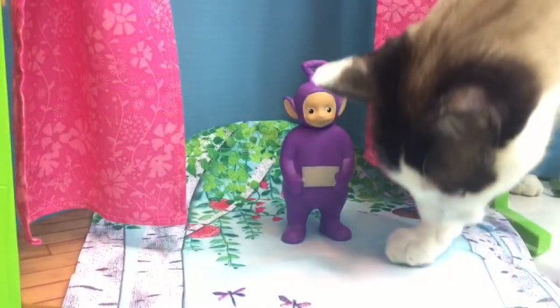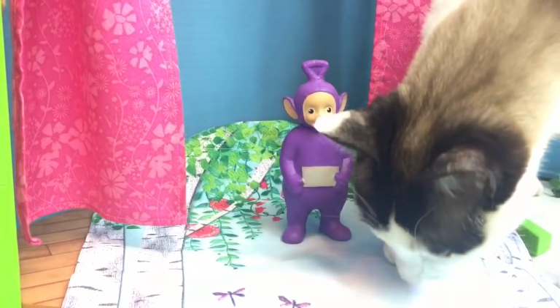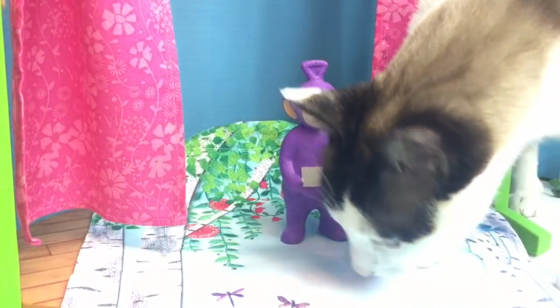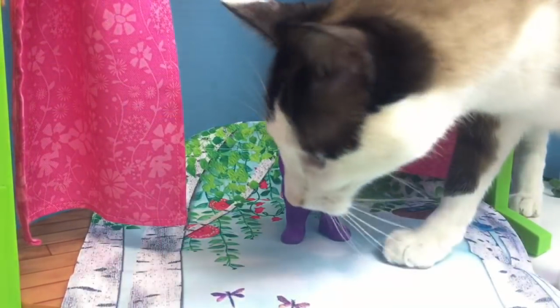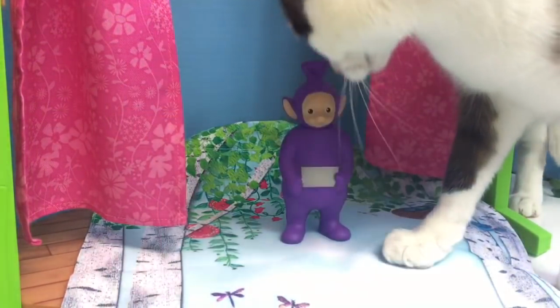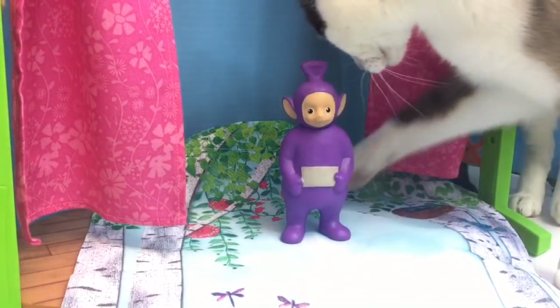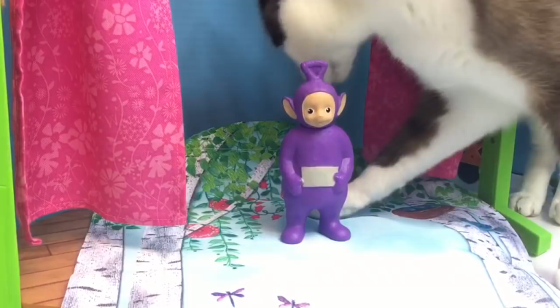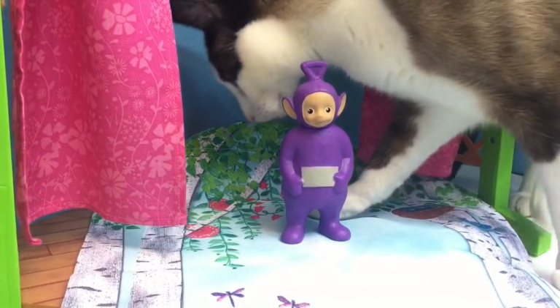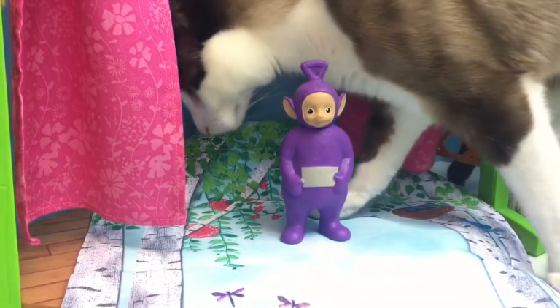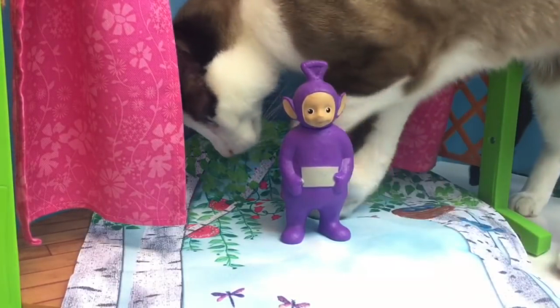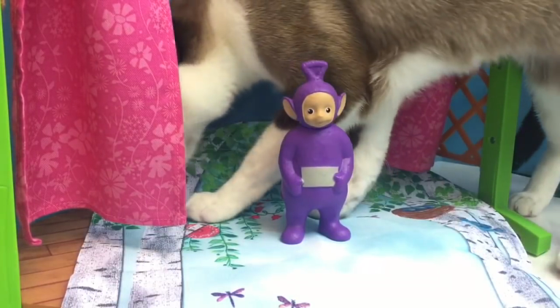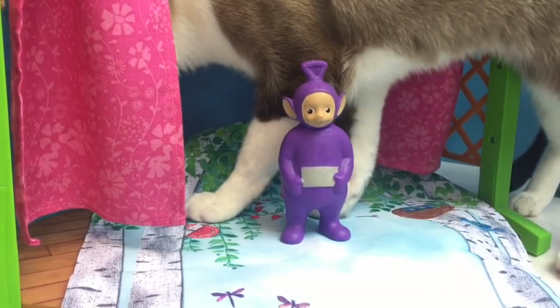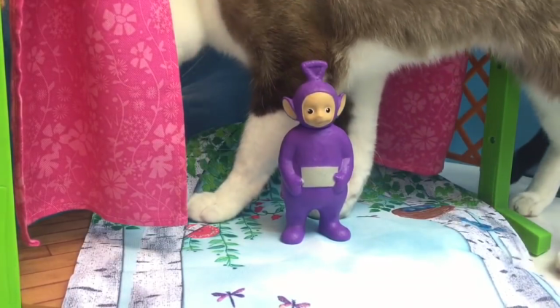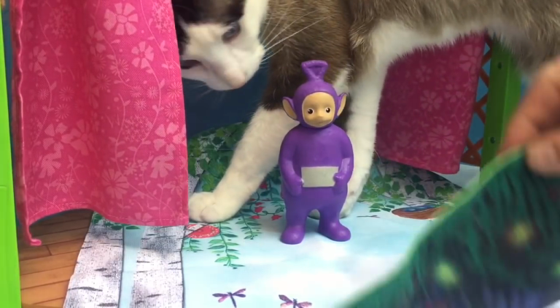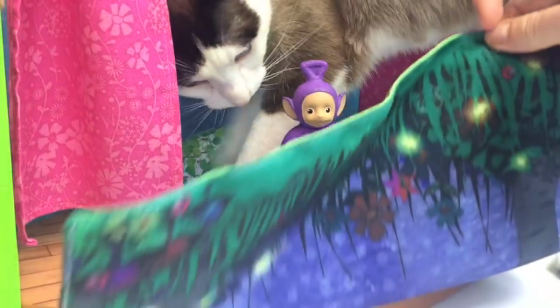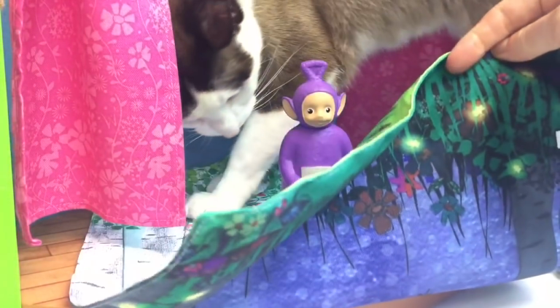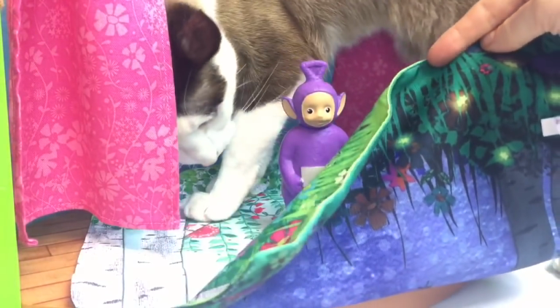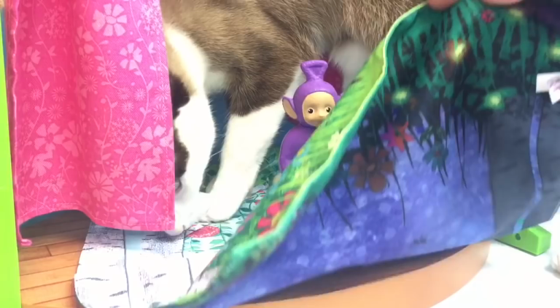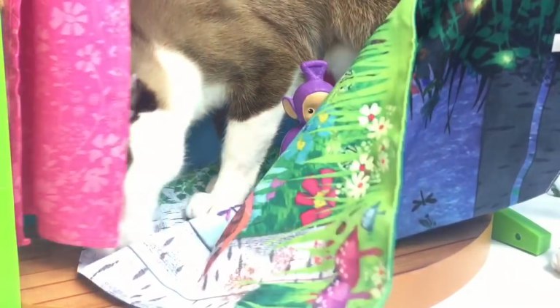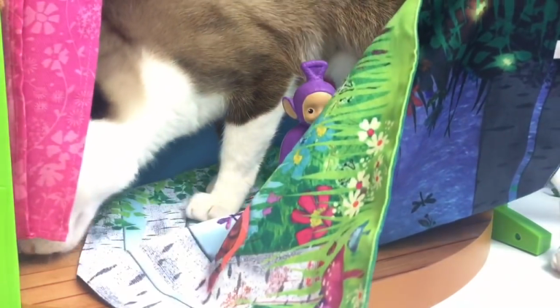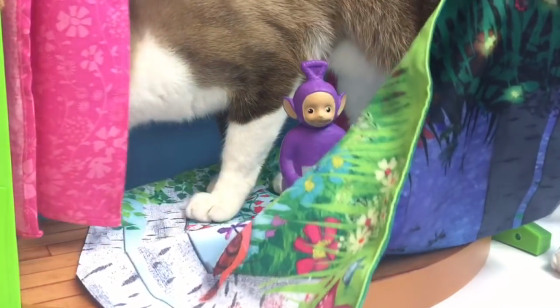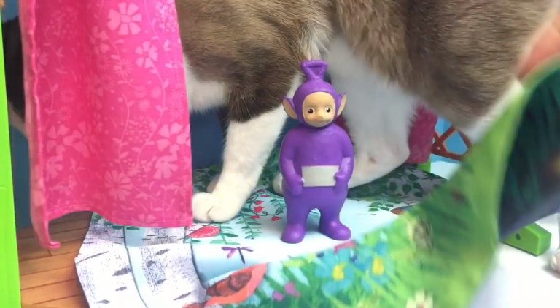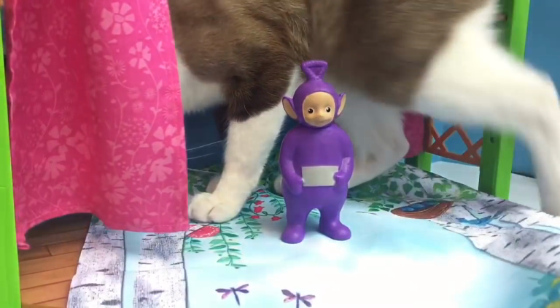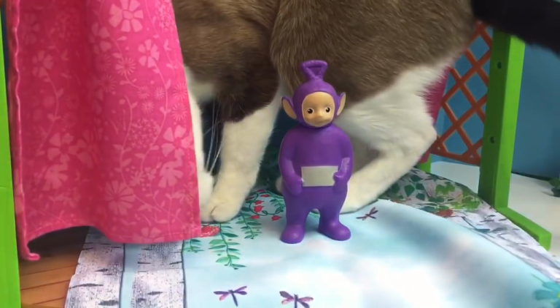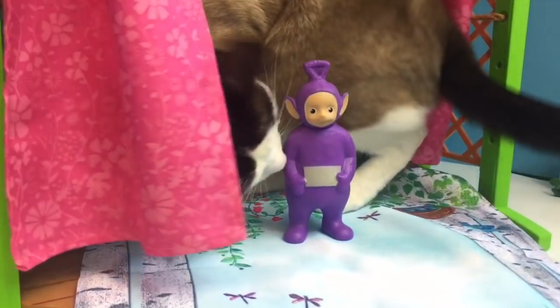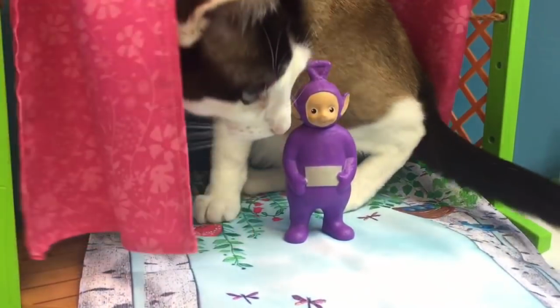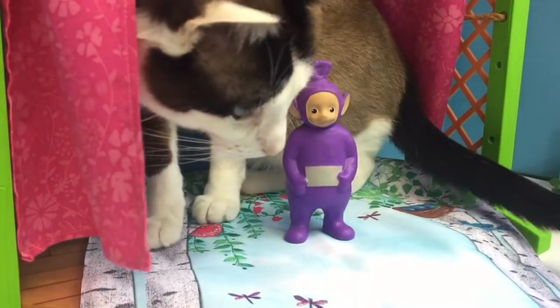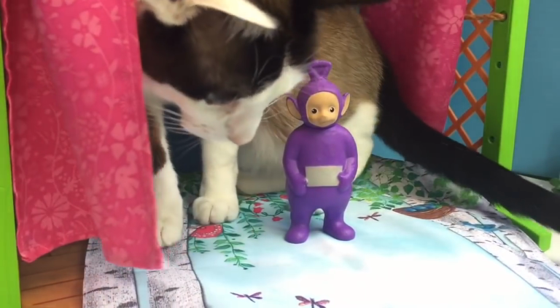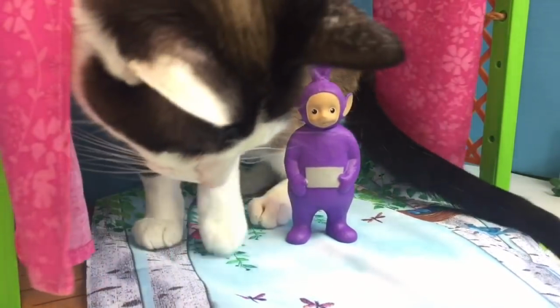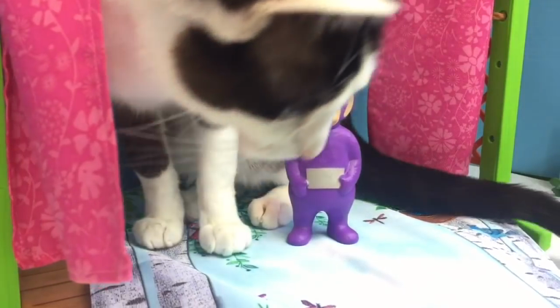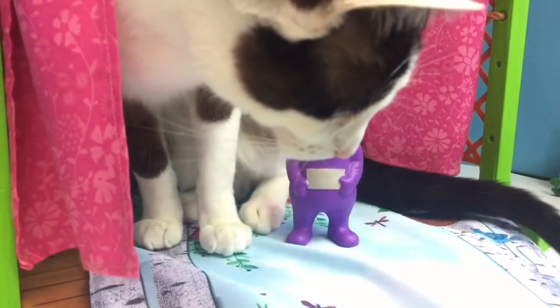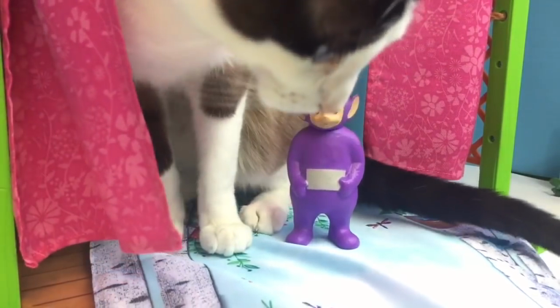Tinky Winky is going to hang up the beautiful backdrop. There's a daytime side to the backdrop and a nighttime side to the backdrop. Oh, Kitty, you're going to have to get off — it's time to hang it up.